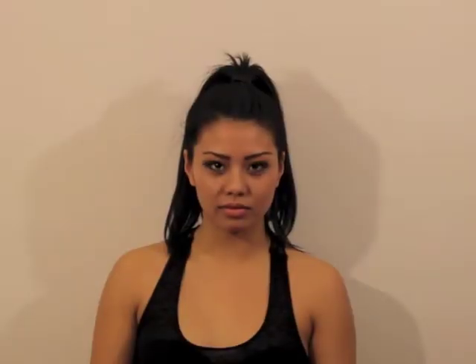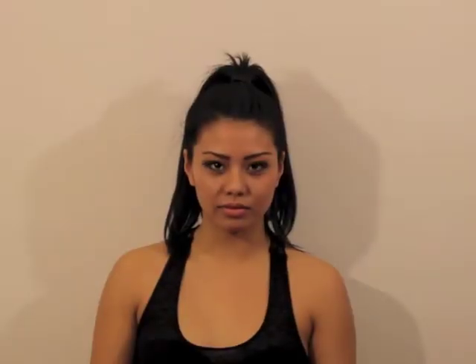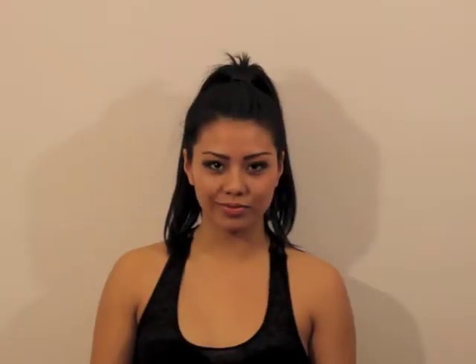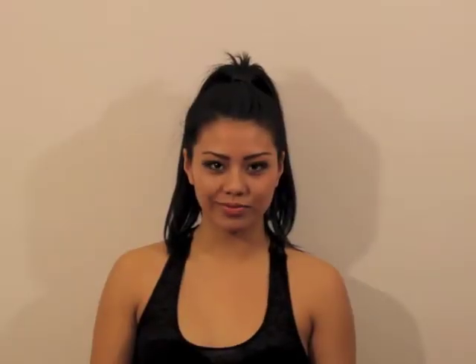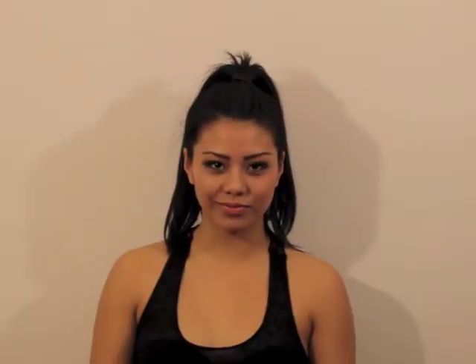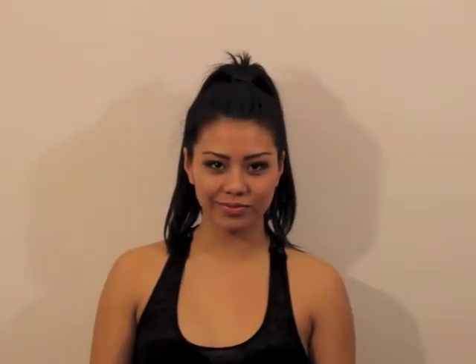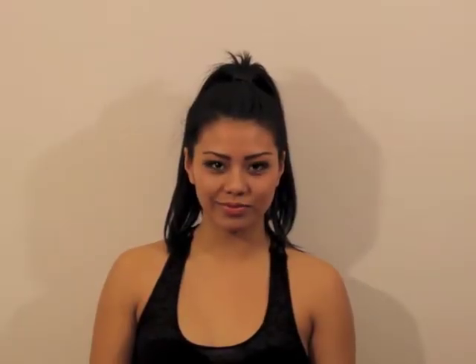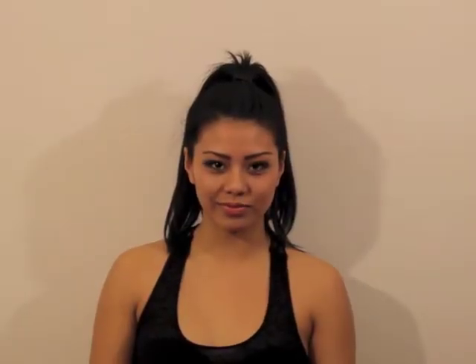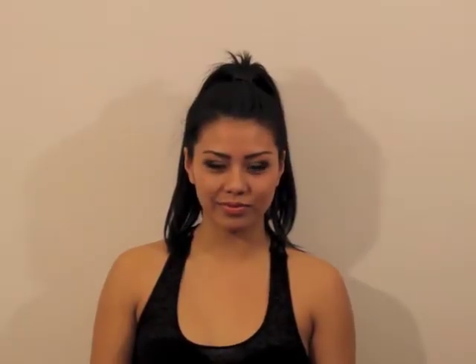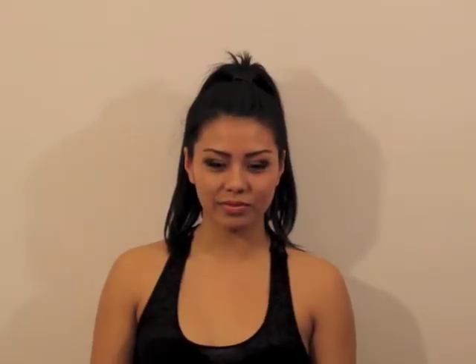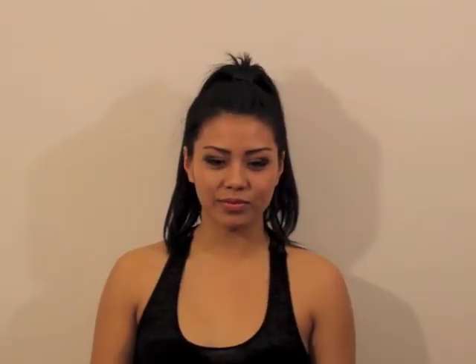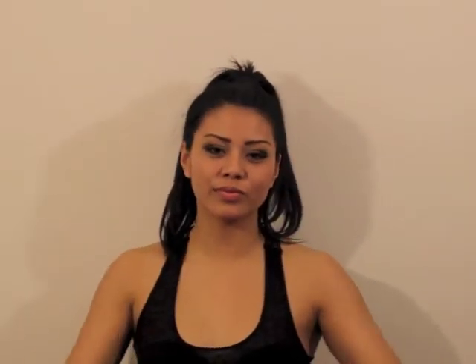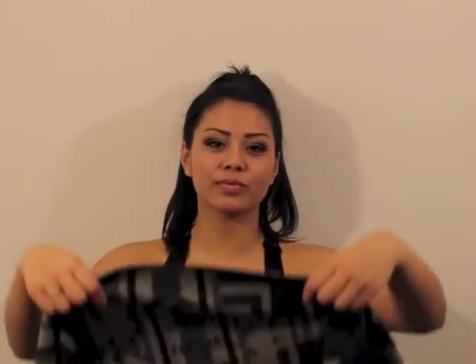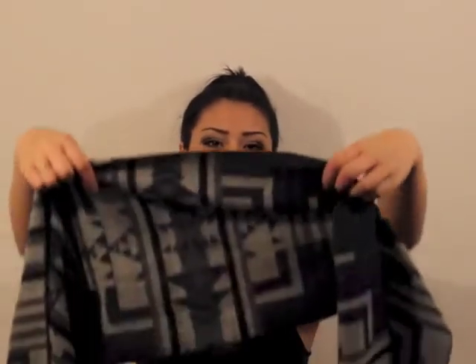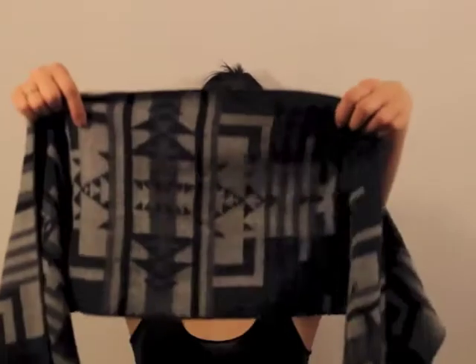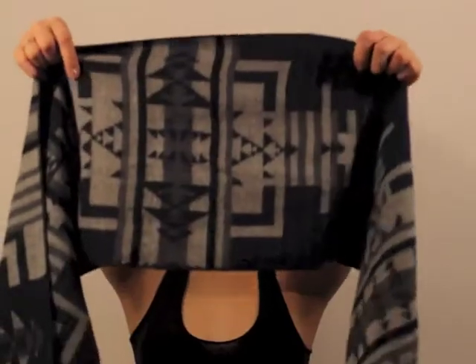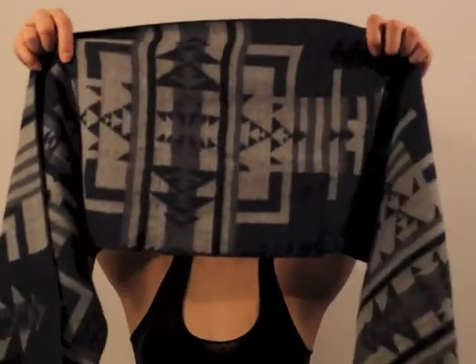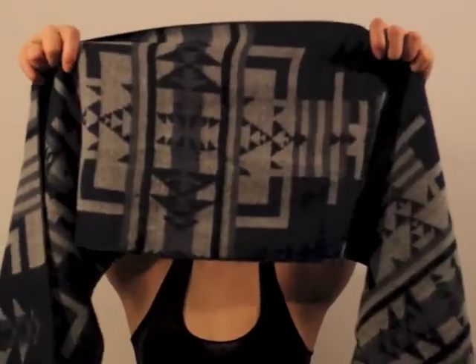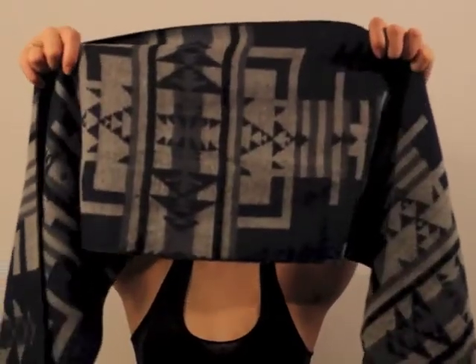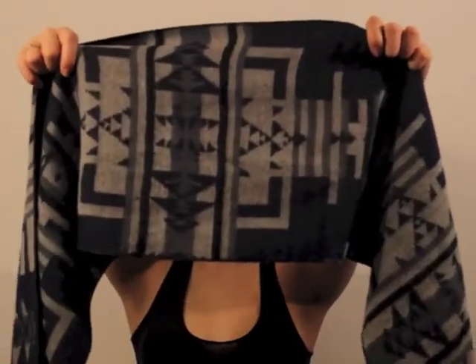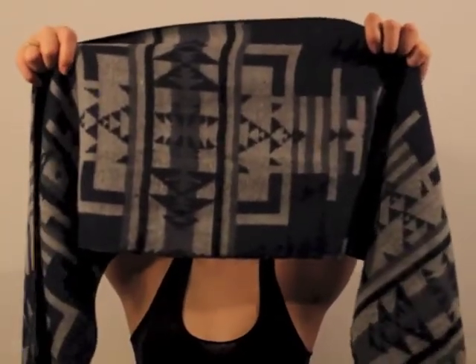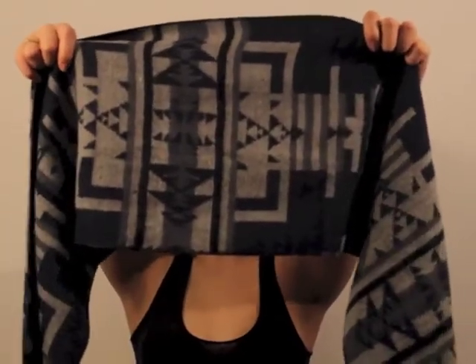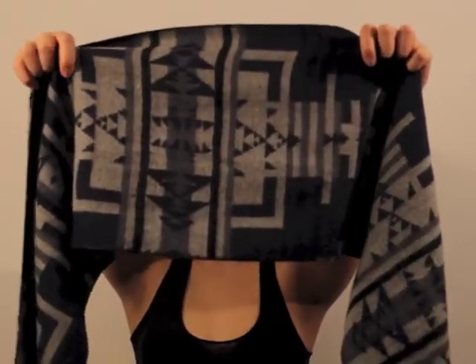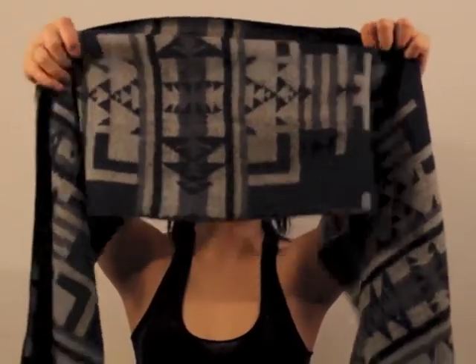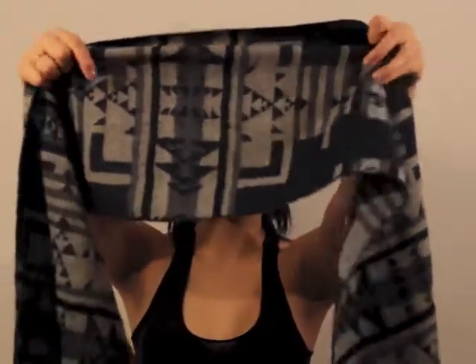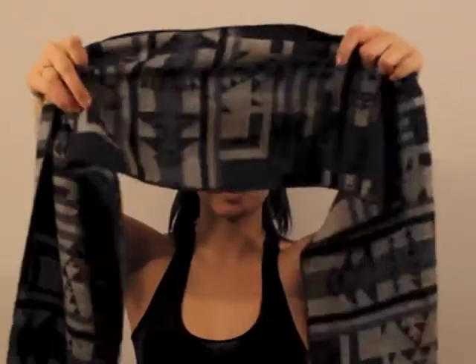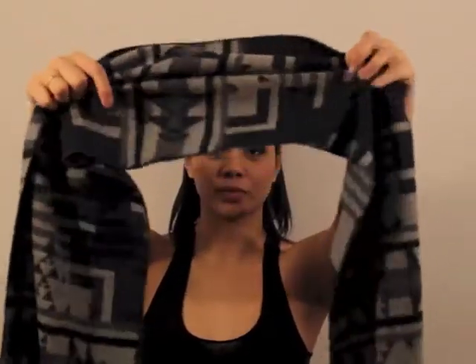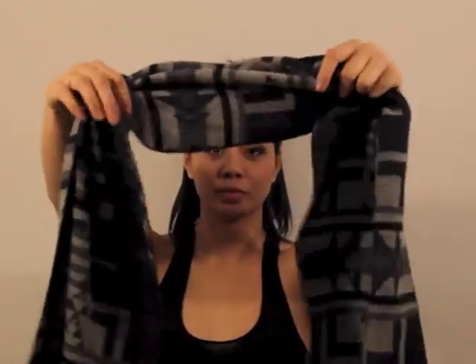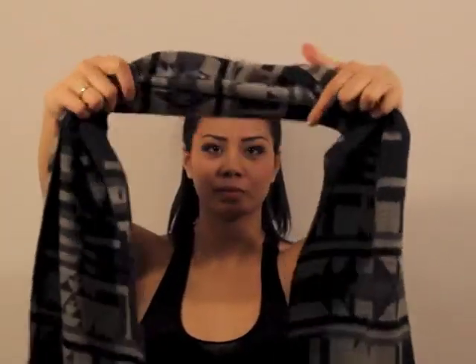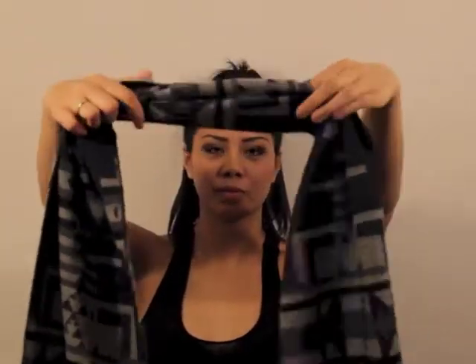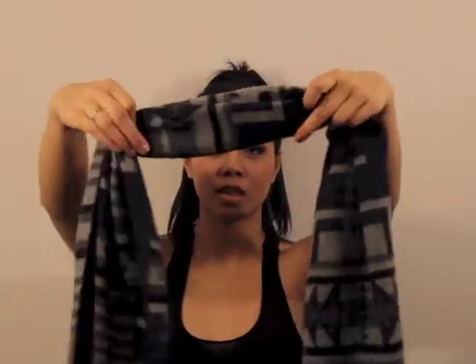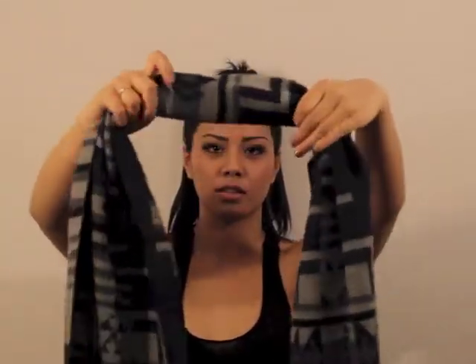This is what I call the snake scarf. You will start by gathering all the material into your hands, starting from the middle.